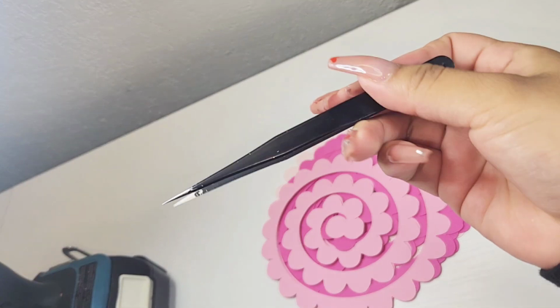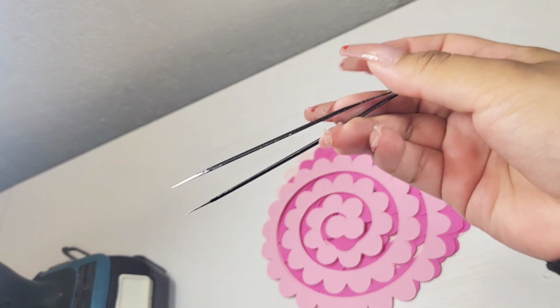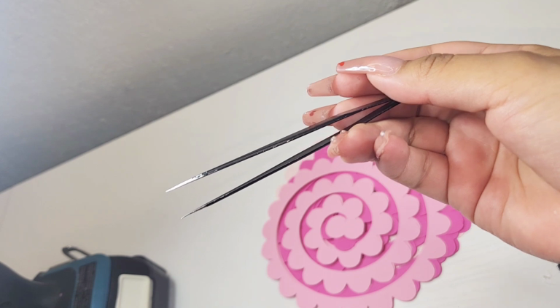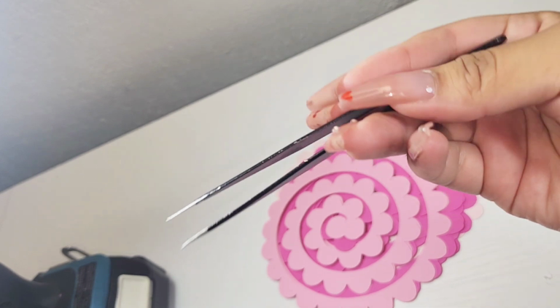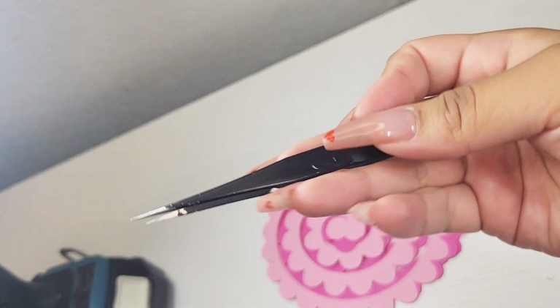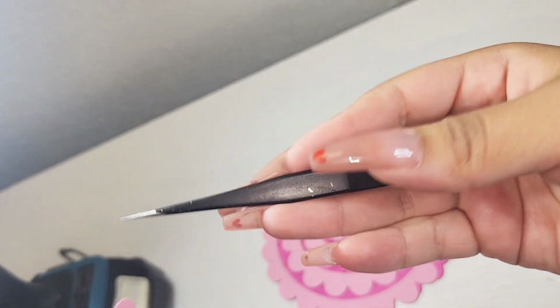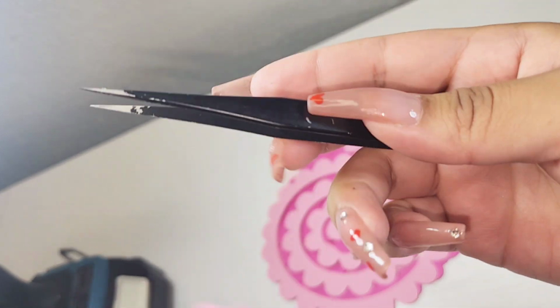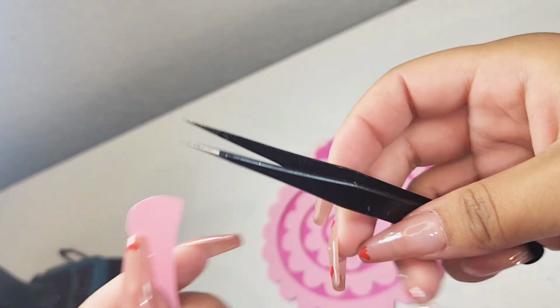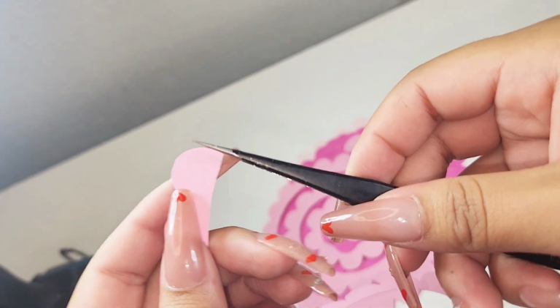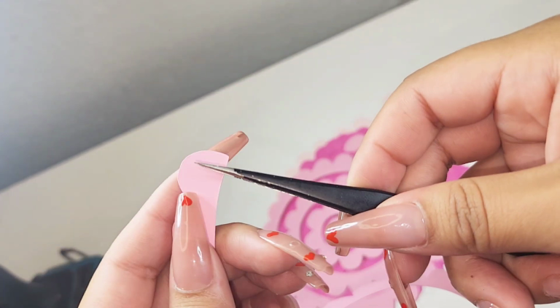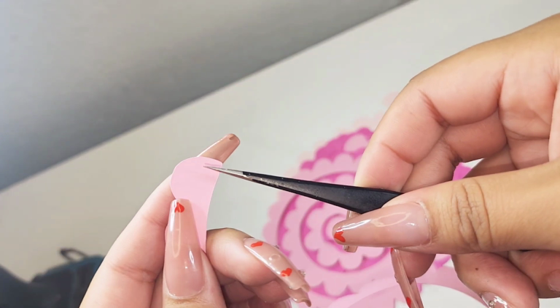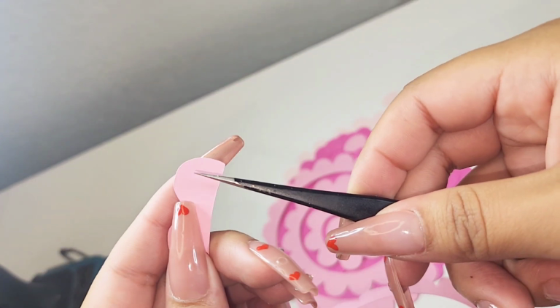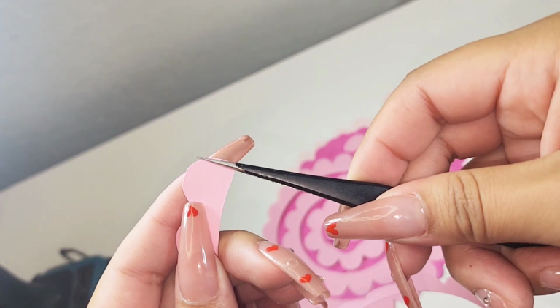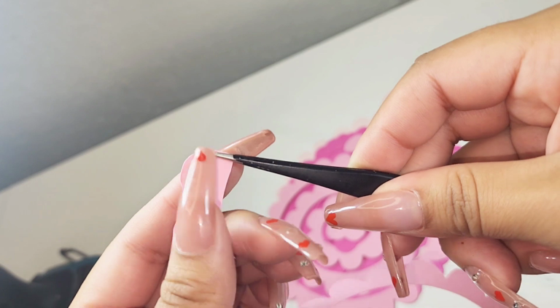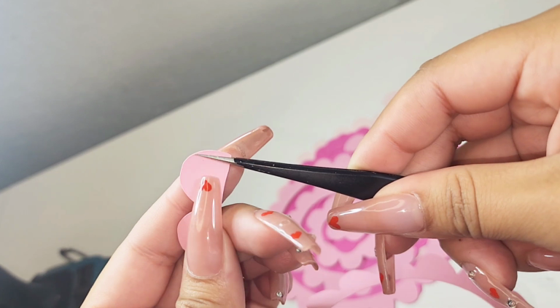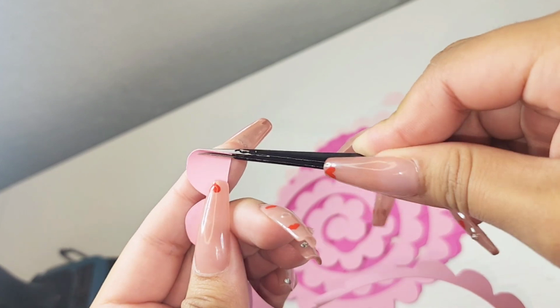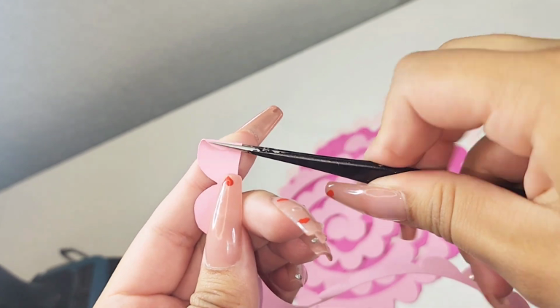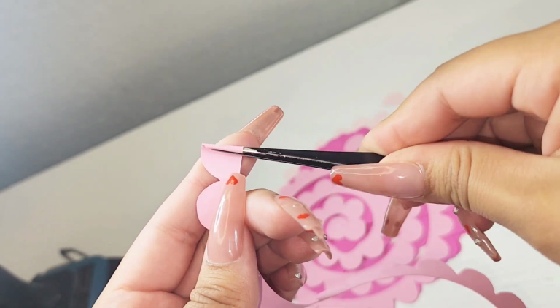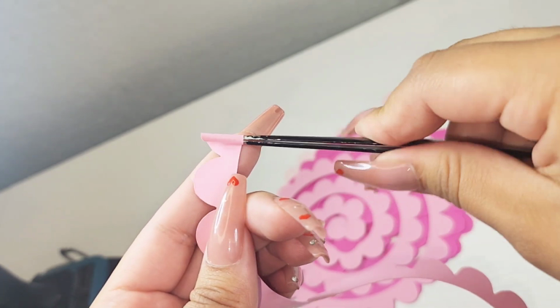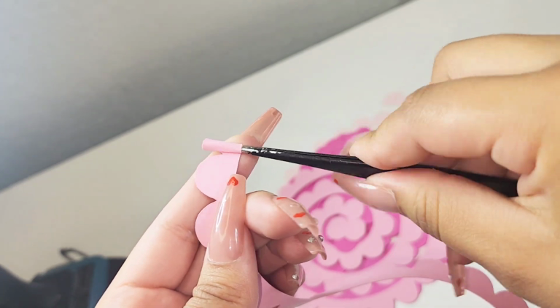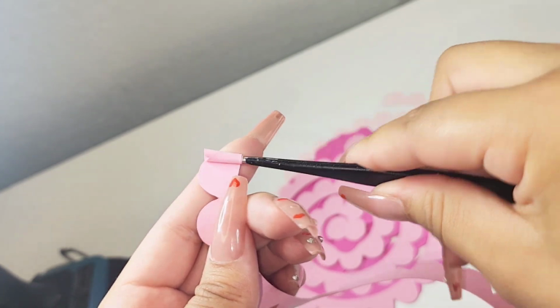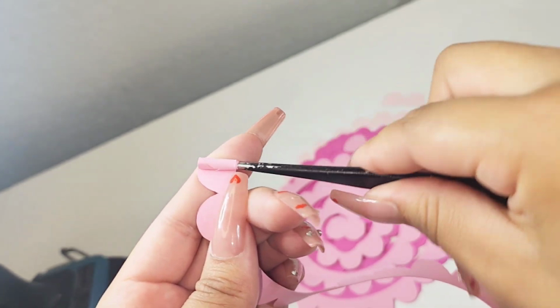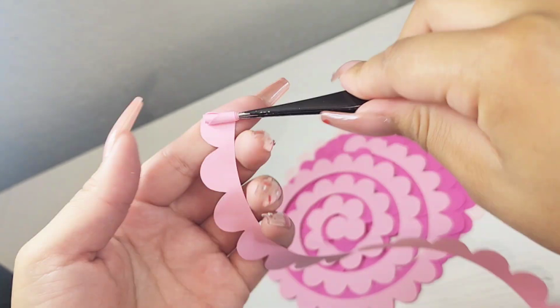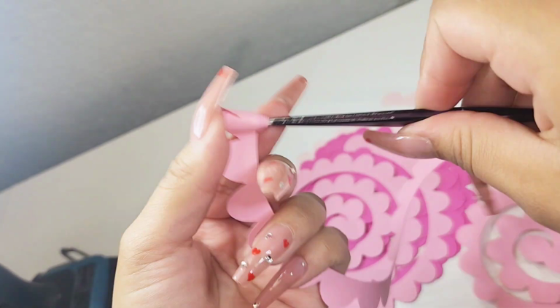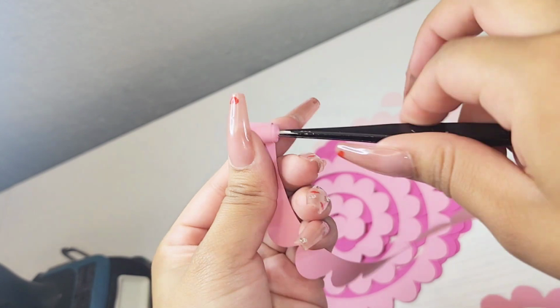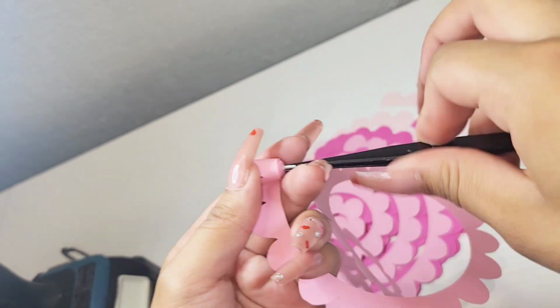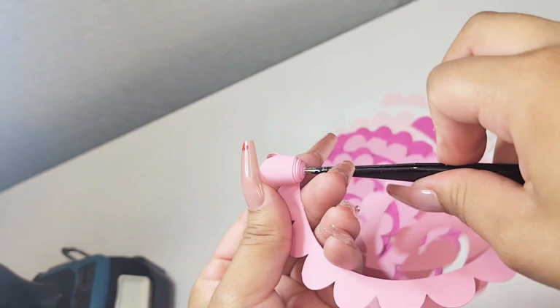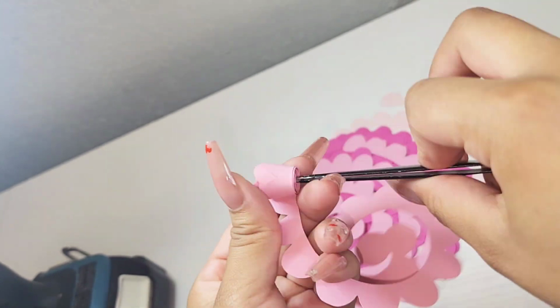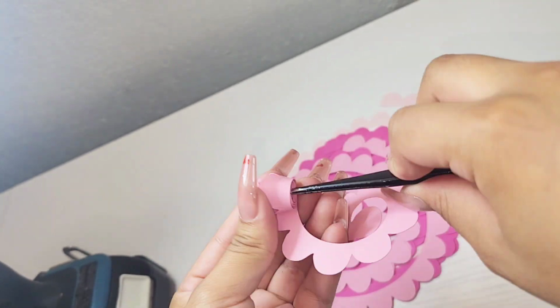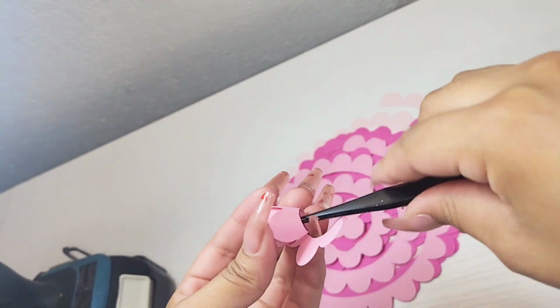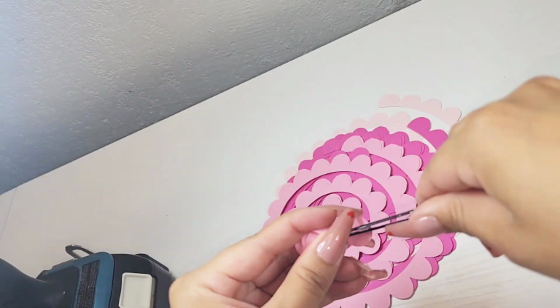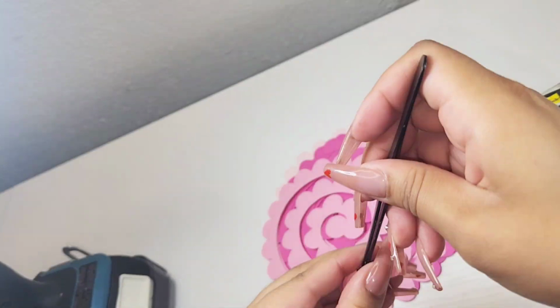If you don't have a power drill, that is okay — we're just going to take some tweezers. Make sure they're sharp like this, and just start at the end of your rose, grab it, and begin rolling it. This is going to take longer — I am fast forwarding here — but you do end up with the same results.